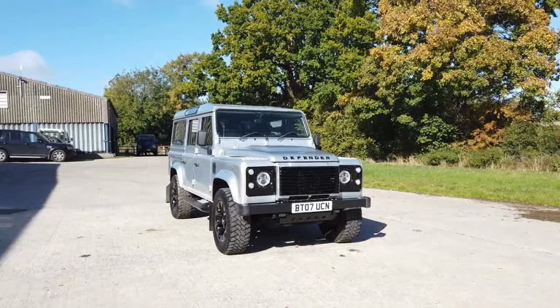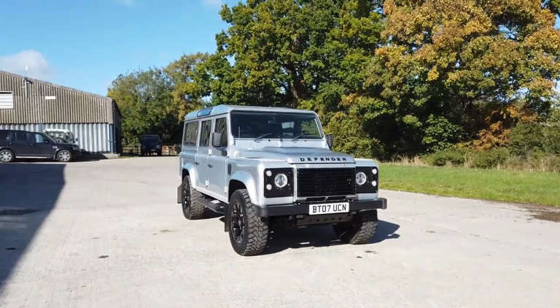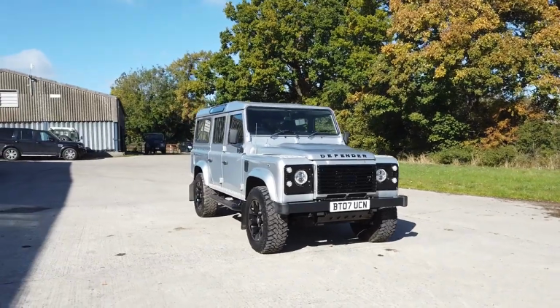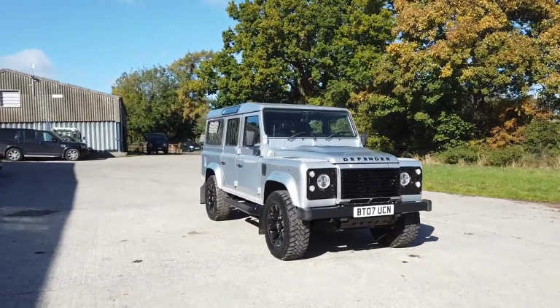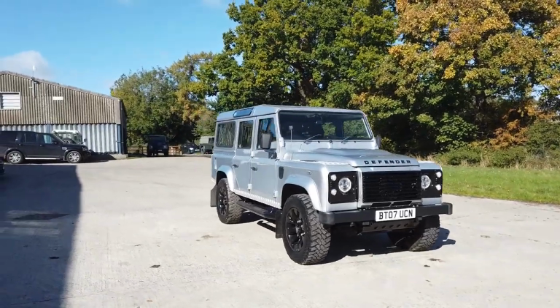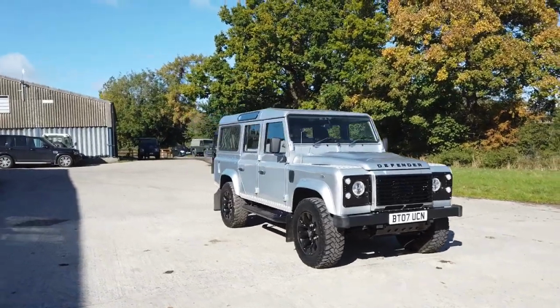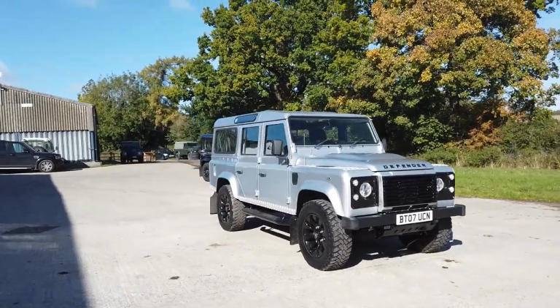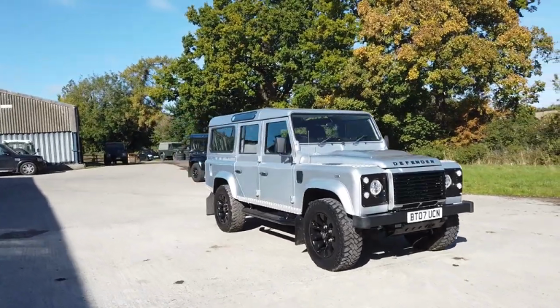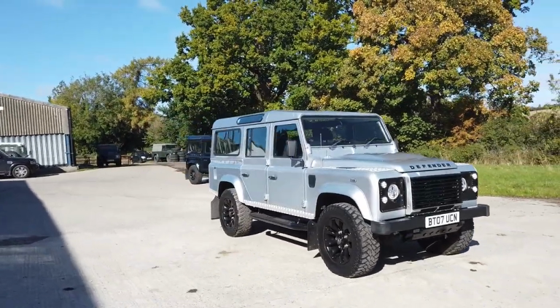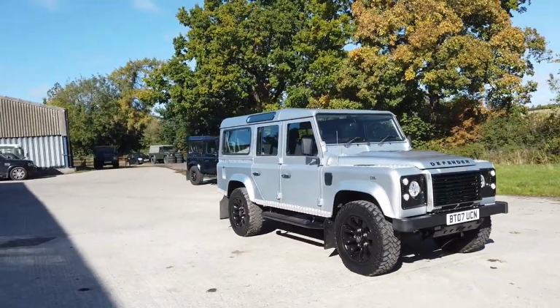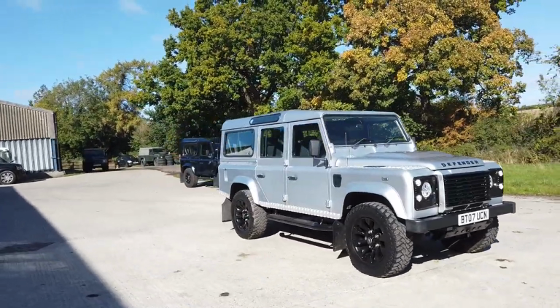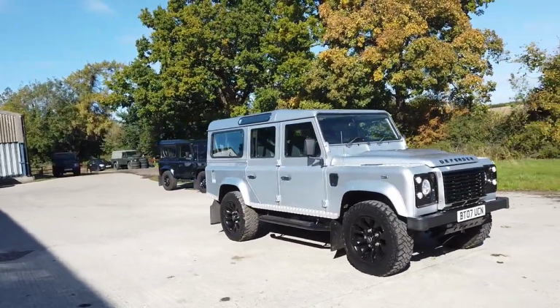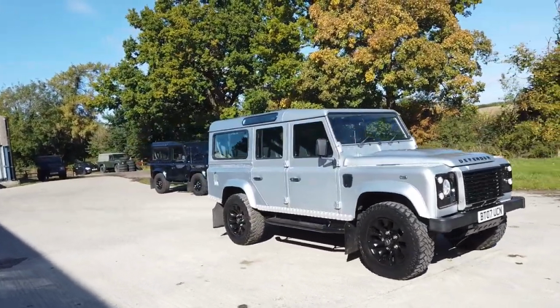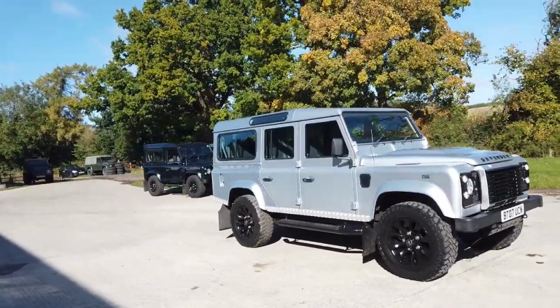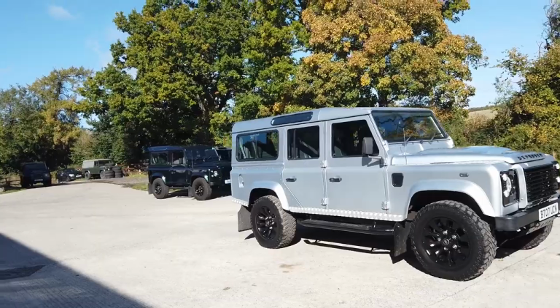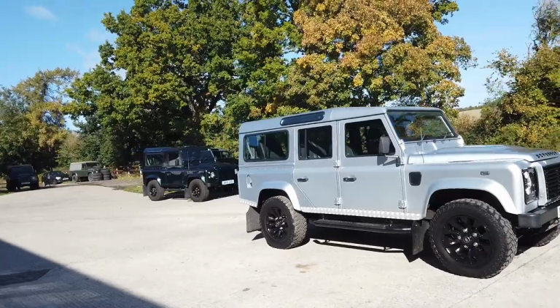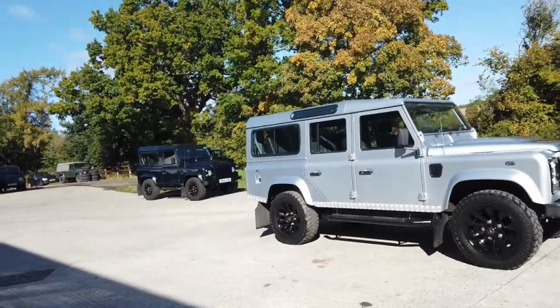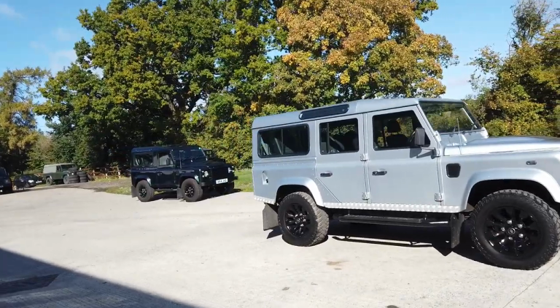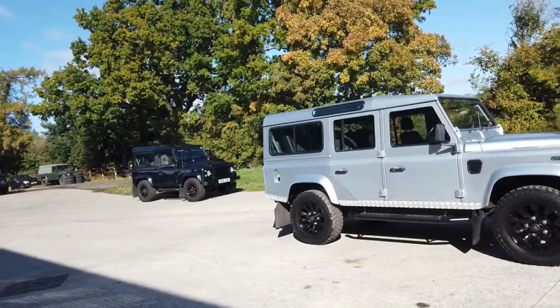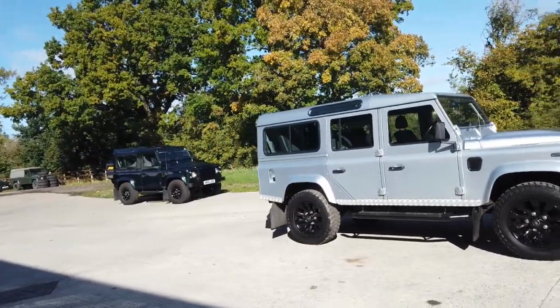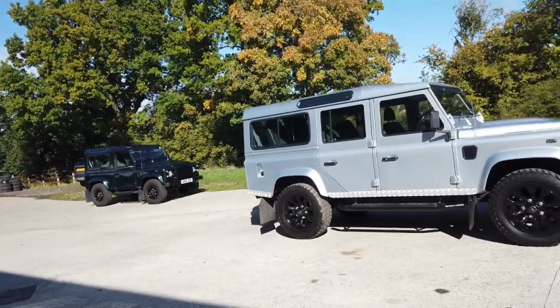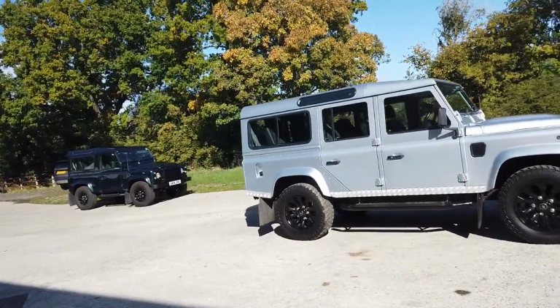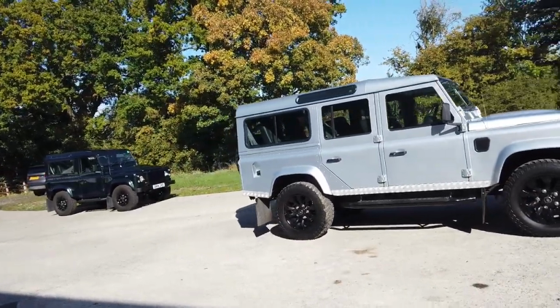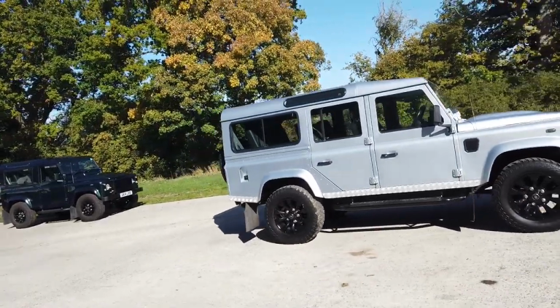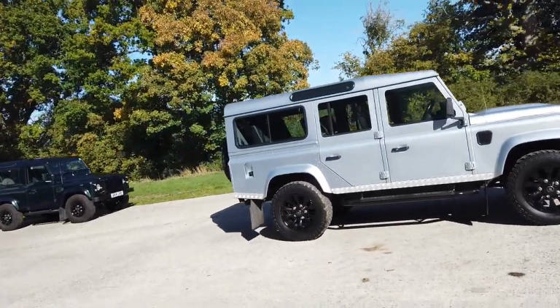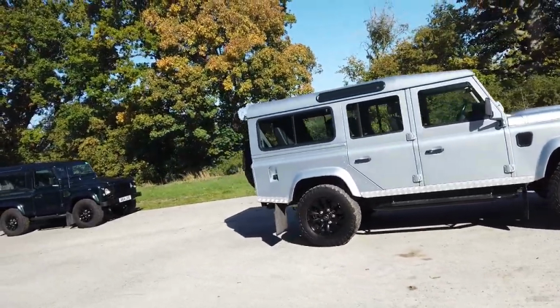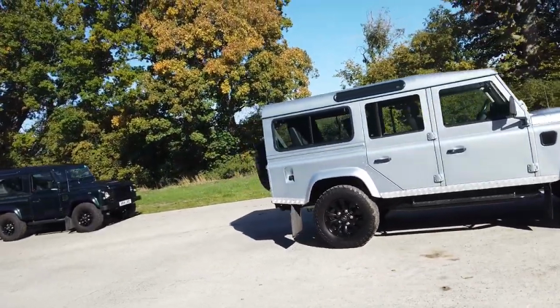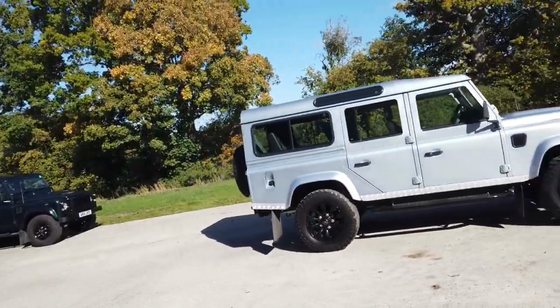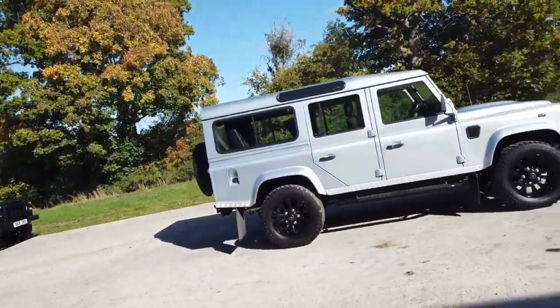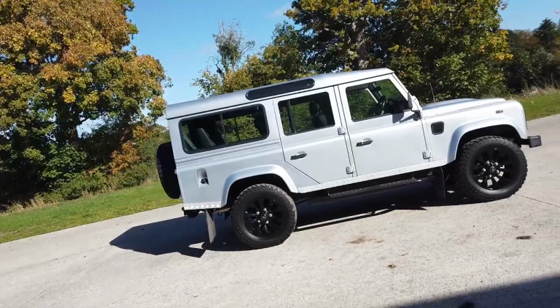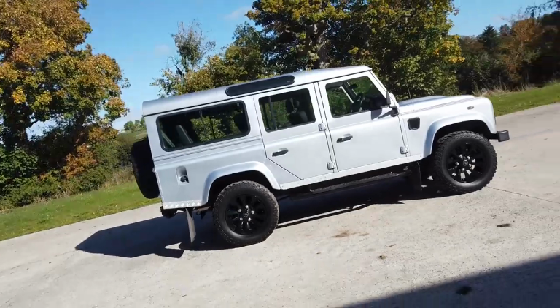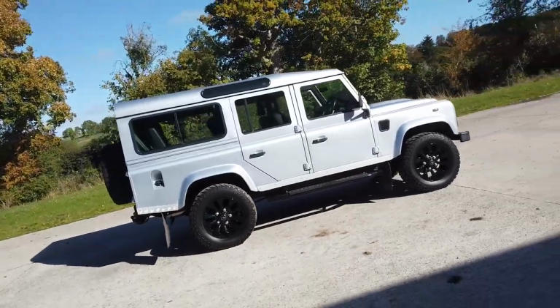Hi everyone, welcome to this video of a 2007 110 XS station wagon. This is one of the first Pumas, so it's a 2.4, finished in silver.